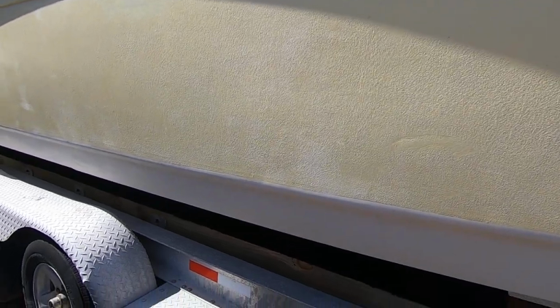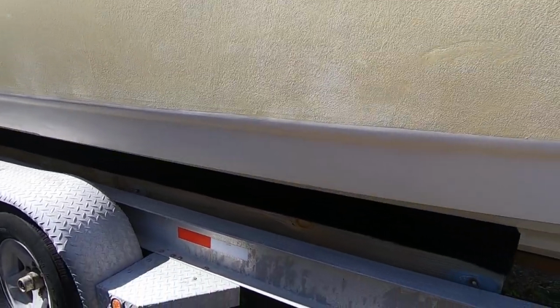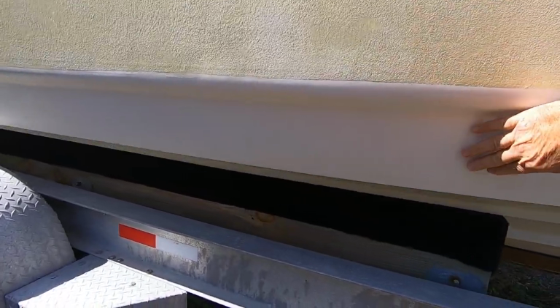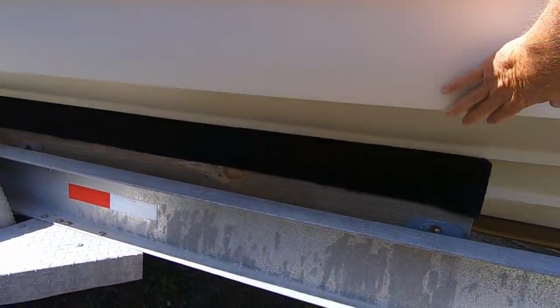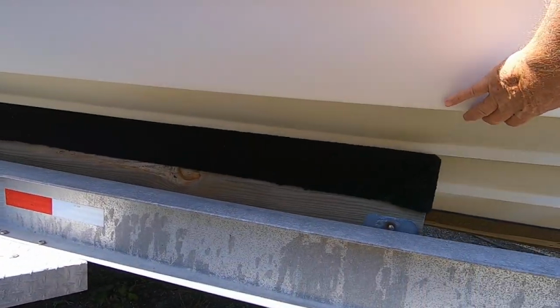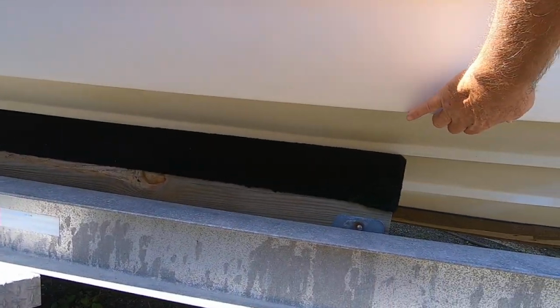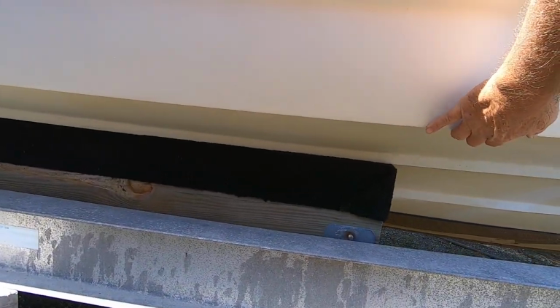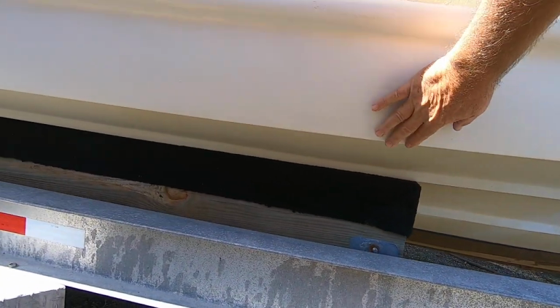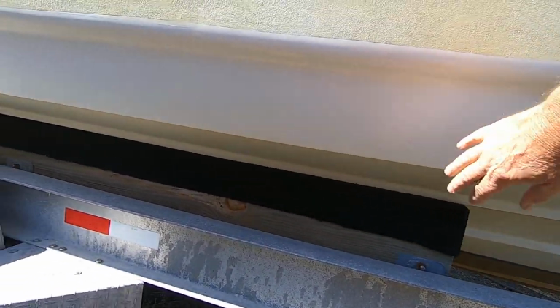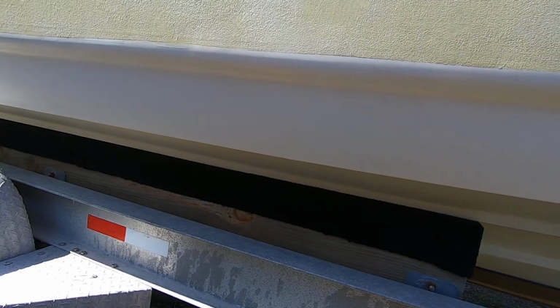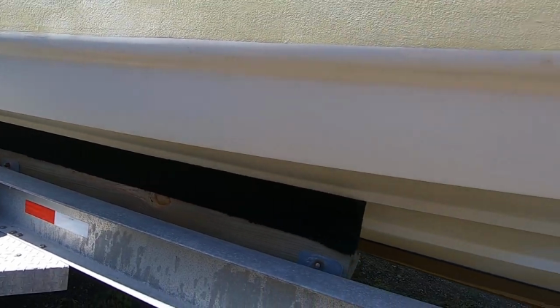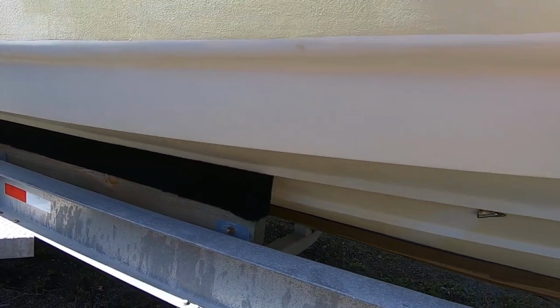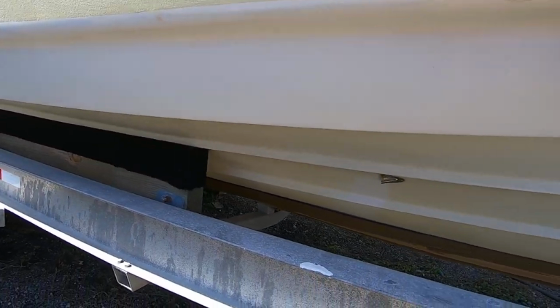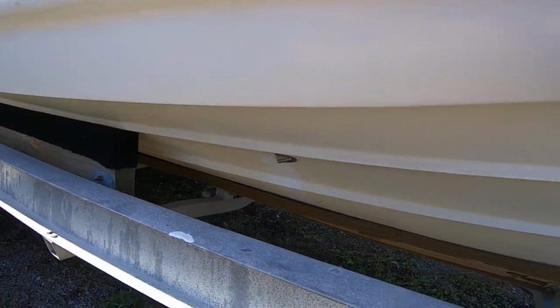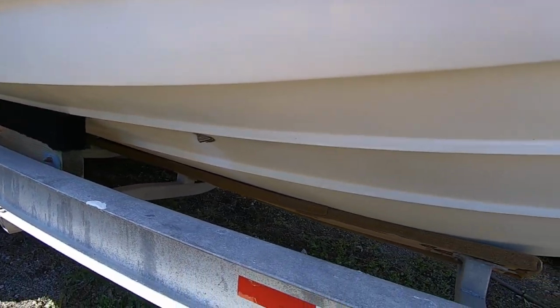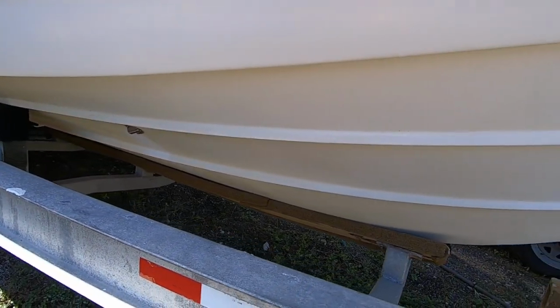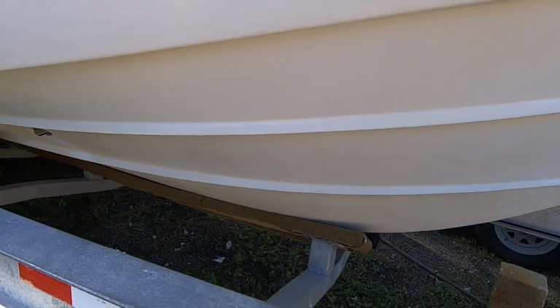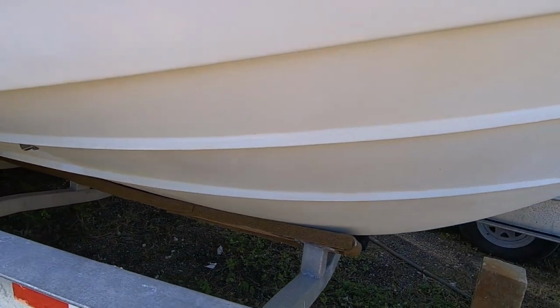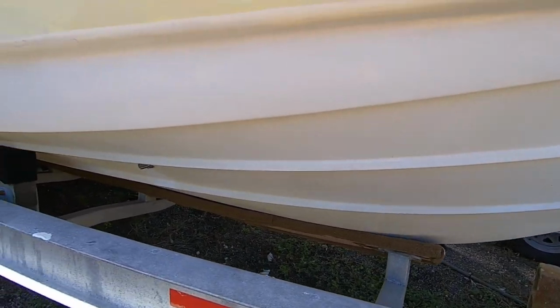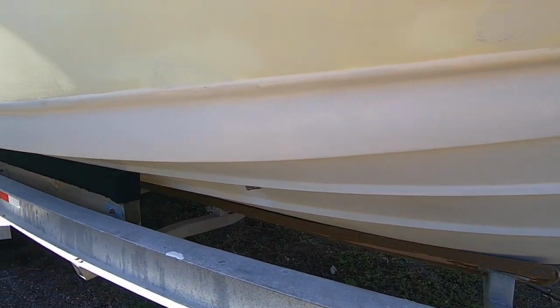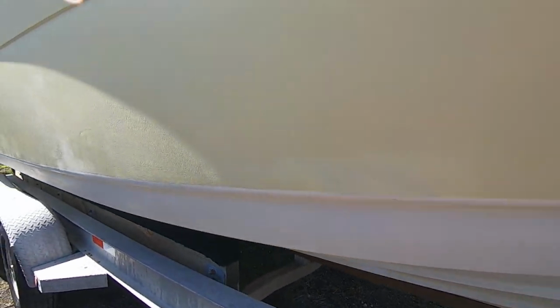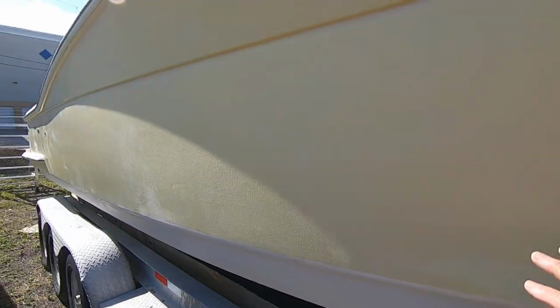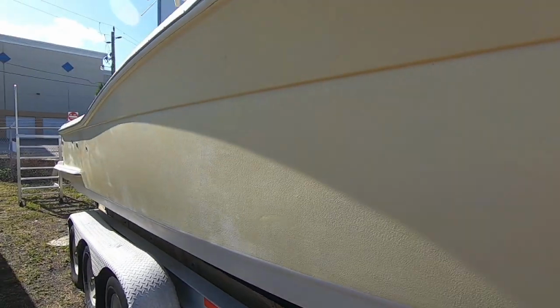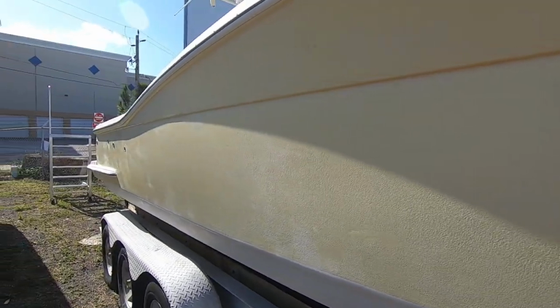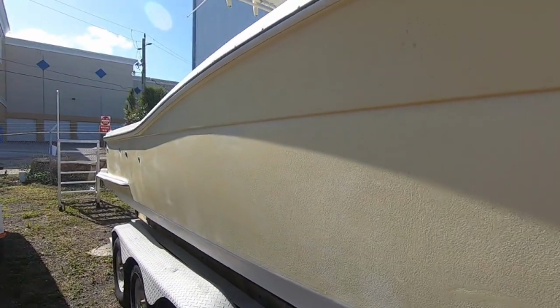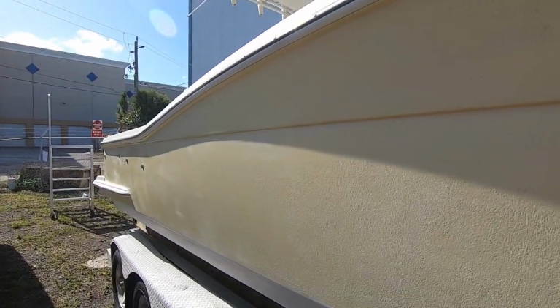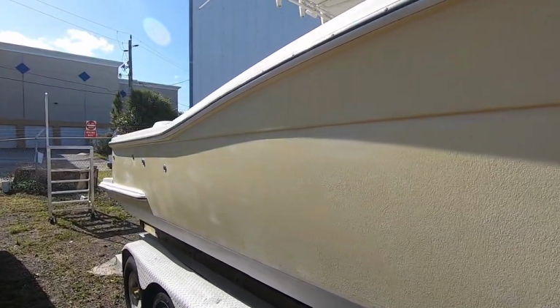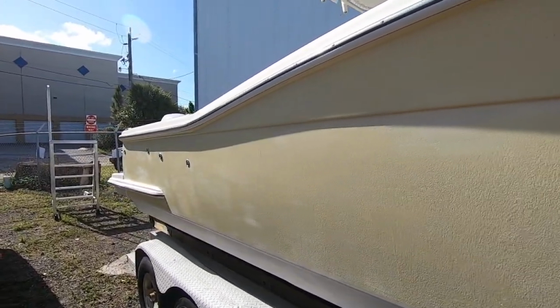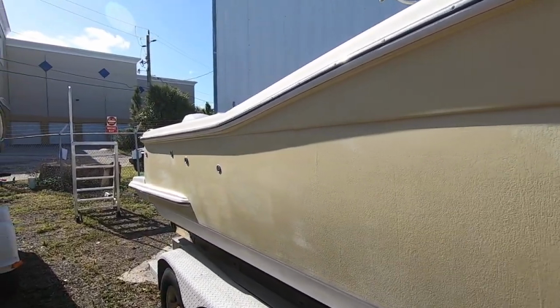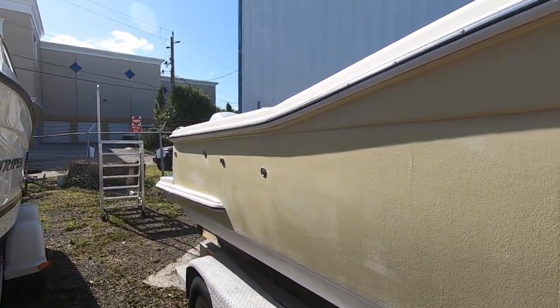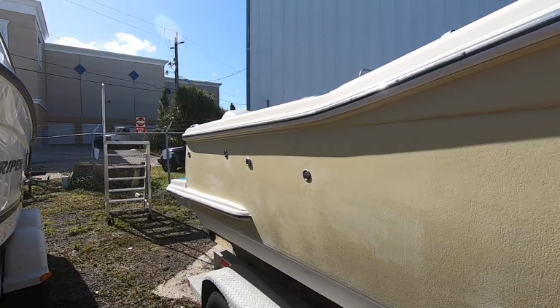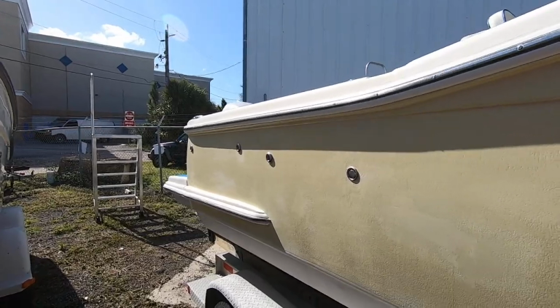The bottom is clean and it feels like it's got epoxy primer on it, which is smooth. There are no barnacles, there's no damage on this hull — just your normal wear and tear.